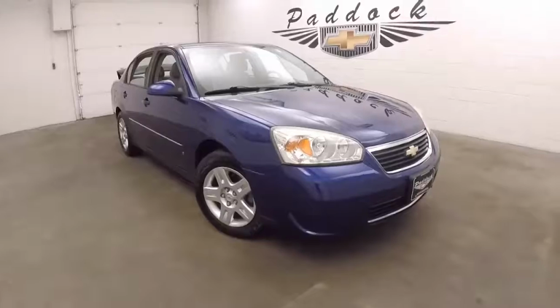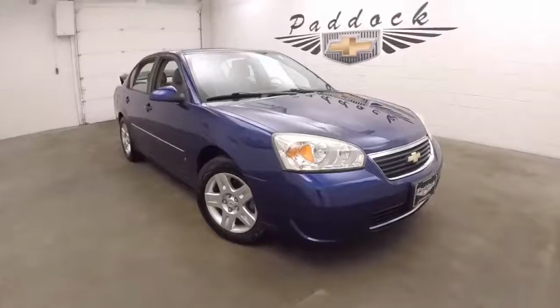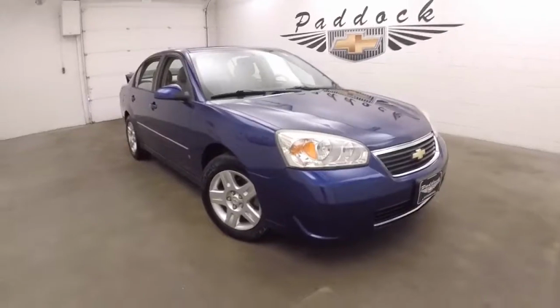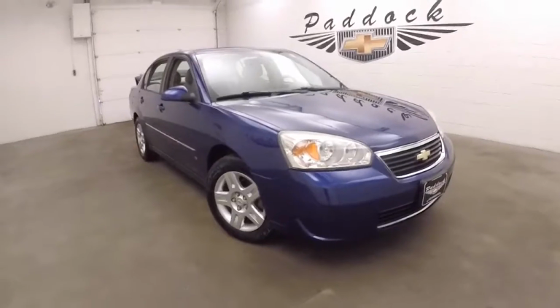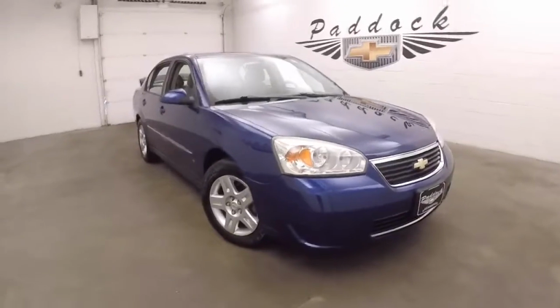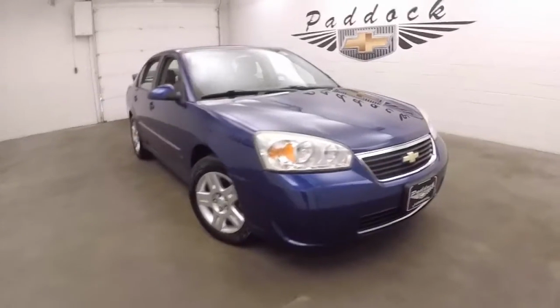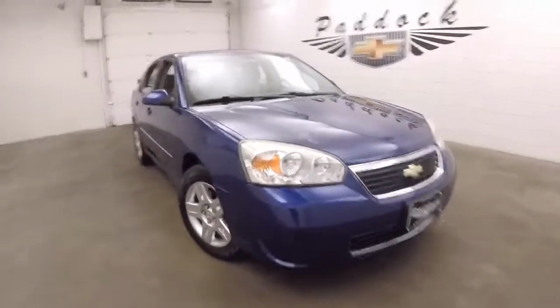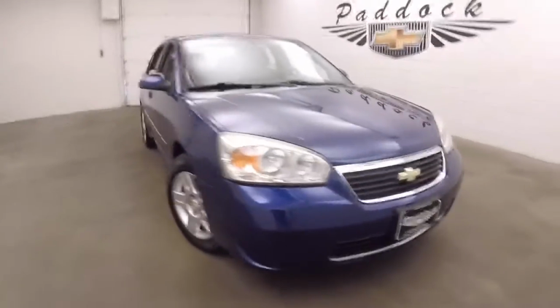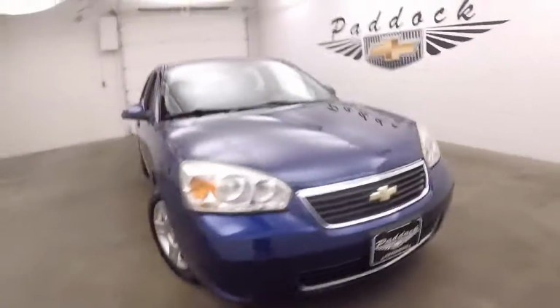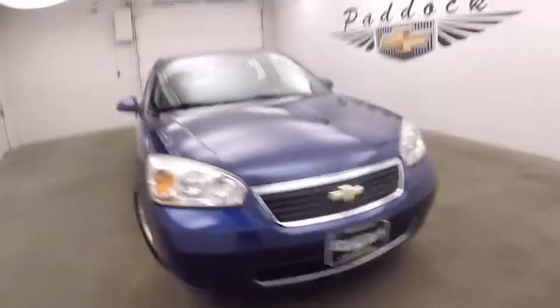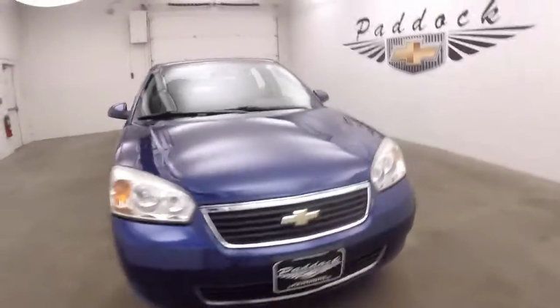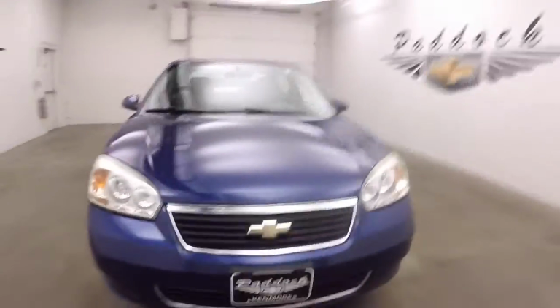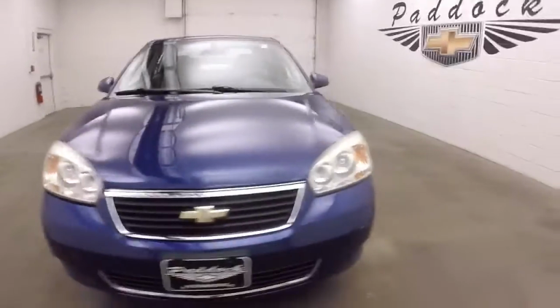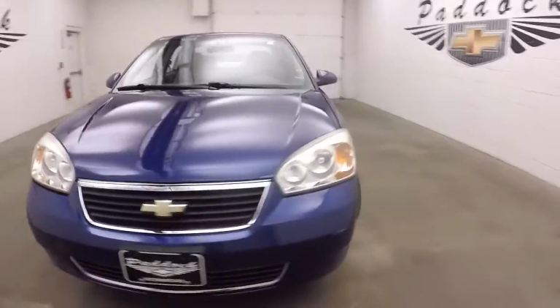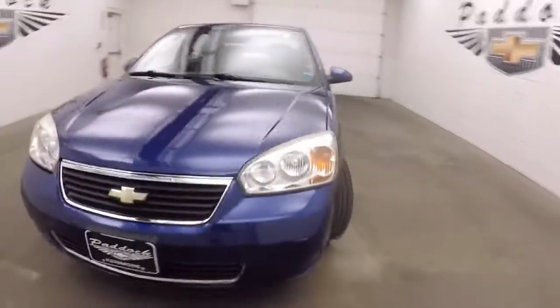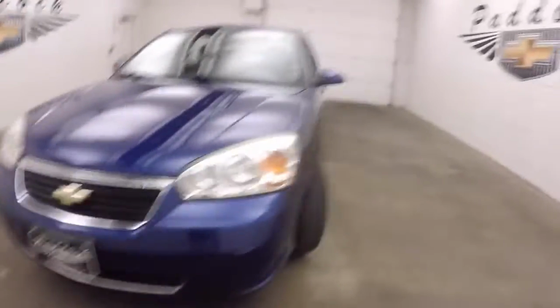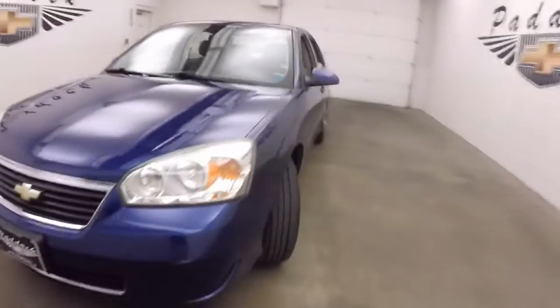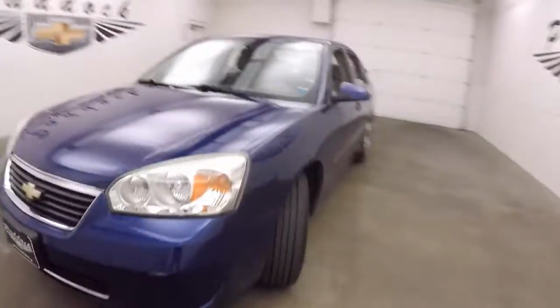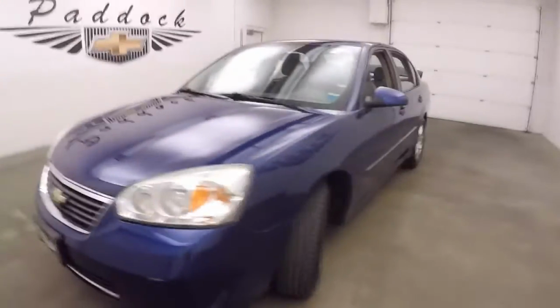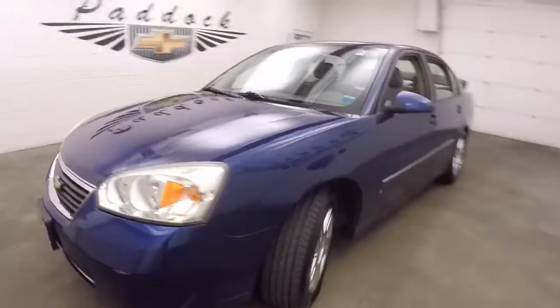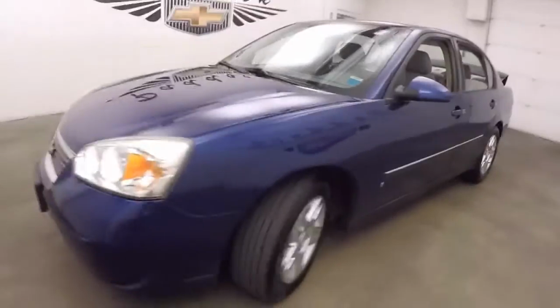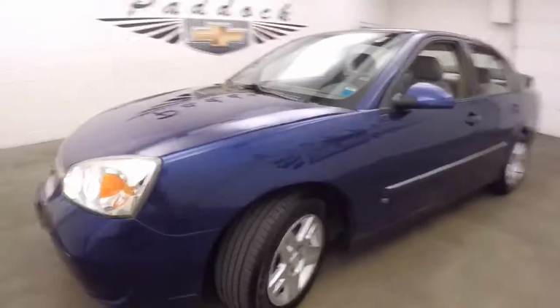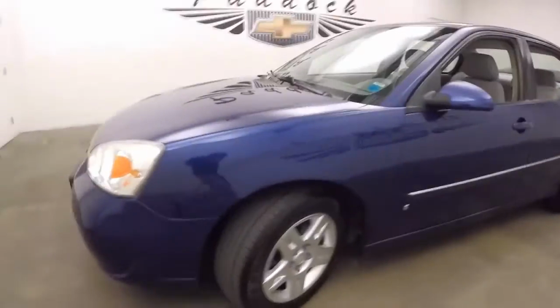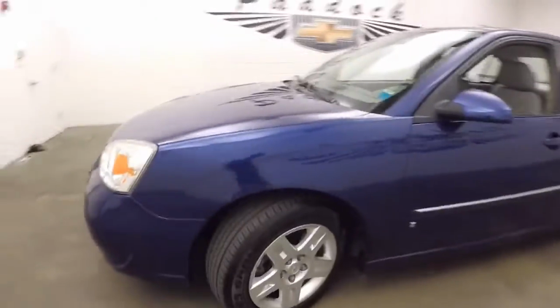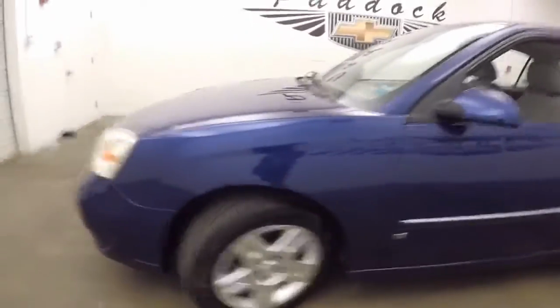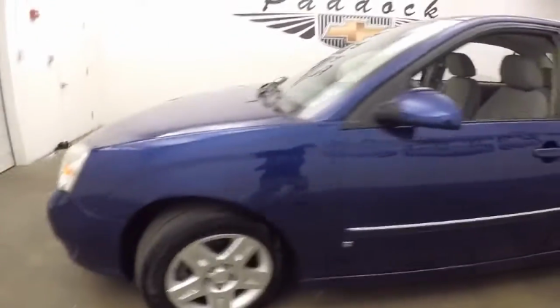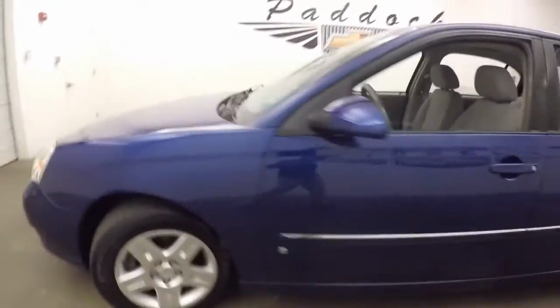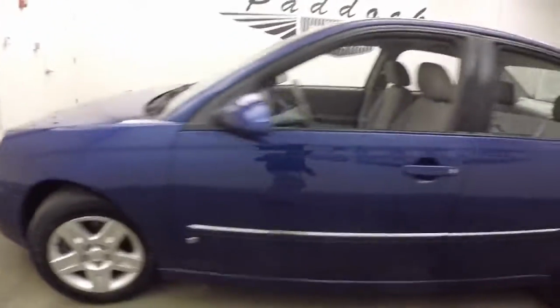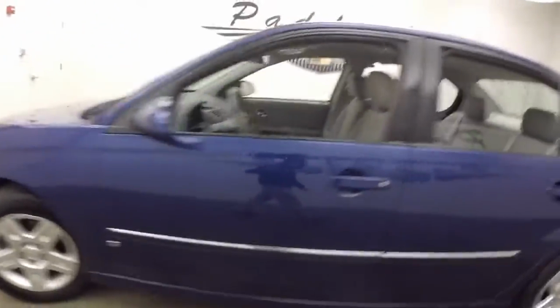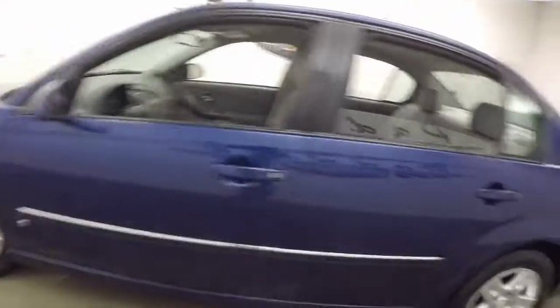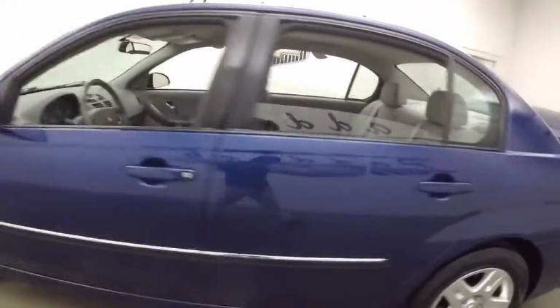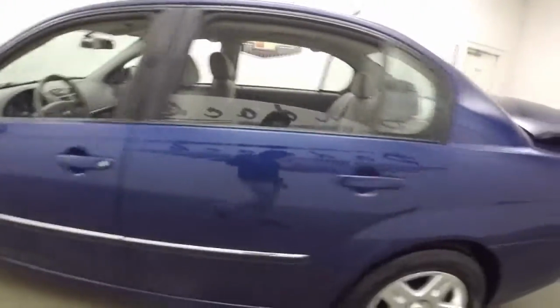This is a 2006 Chevy Malibu. Nice blue color. Wheels are in good shape. Nice tires.